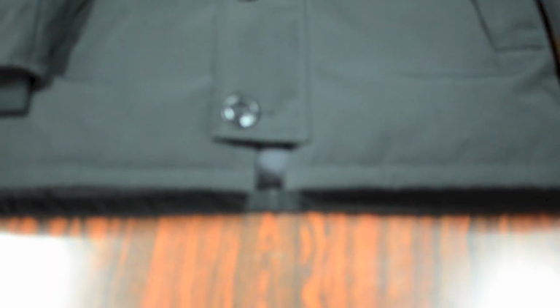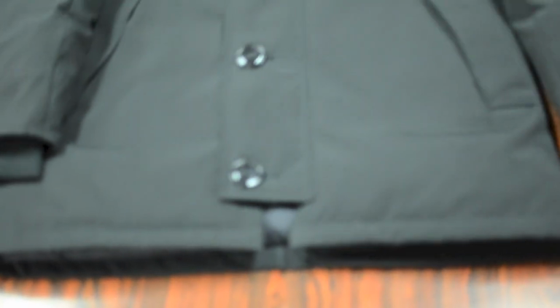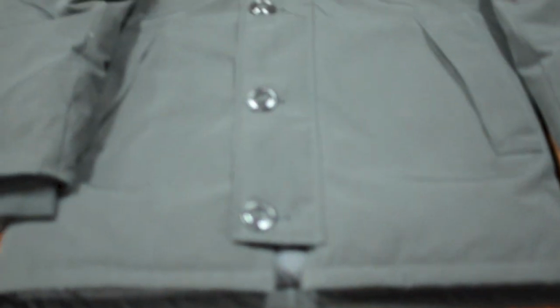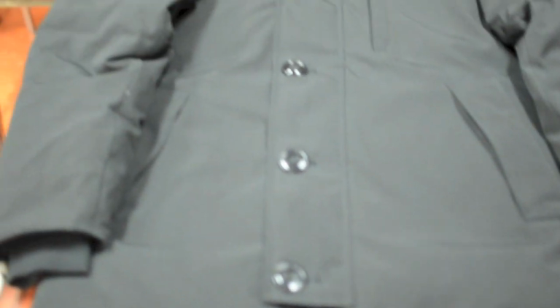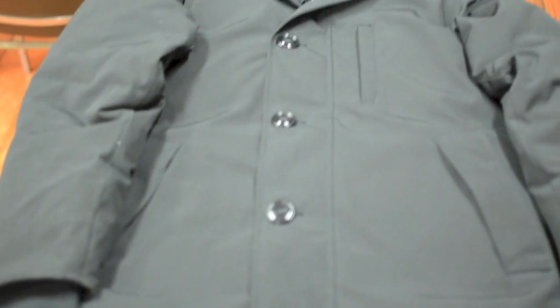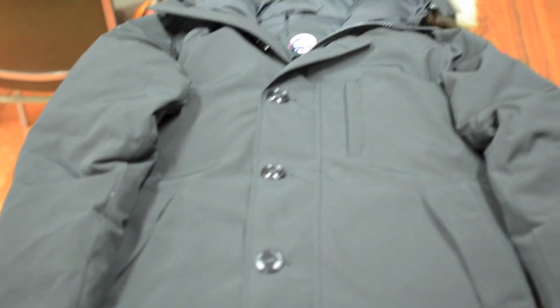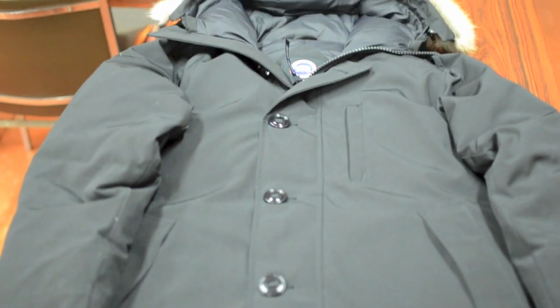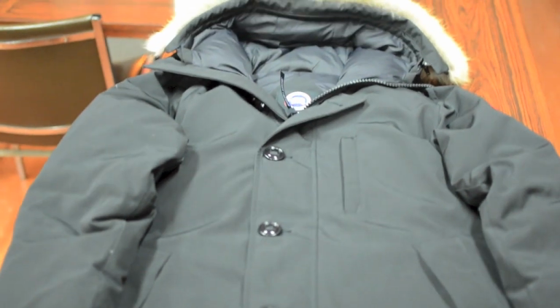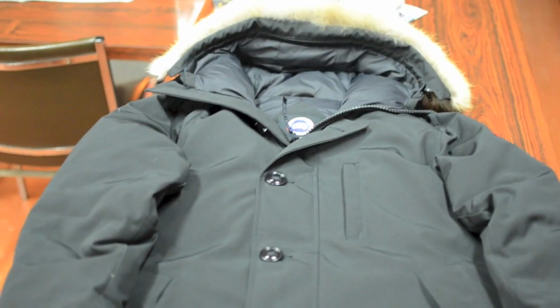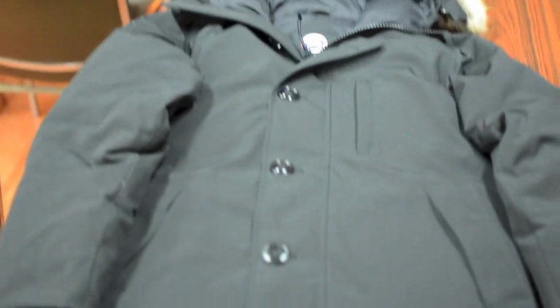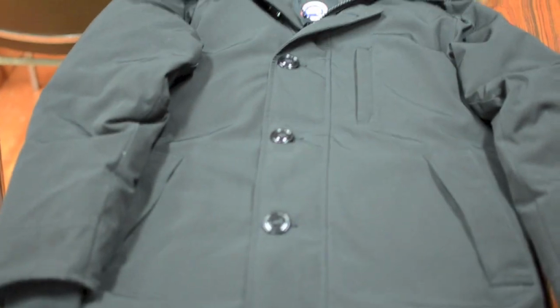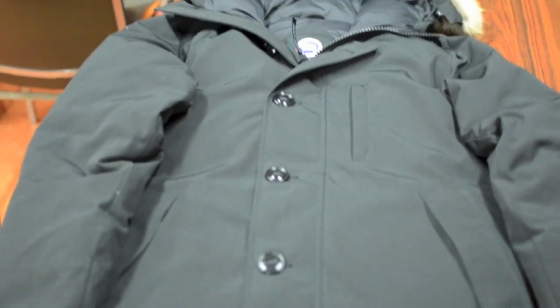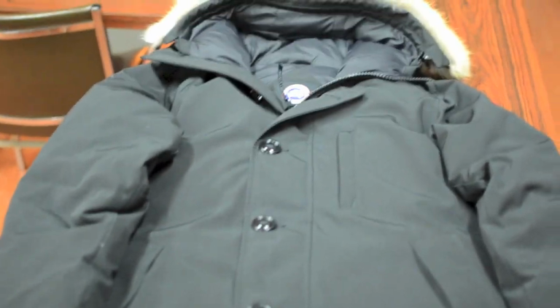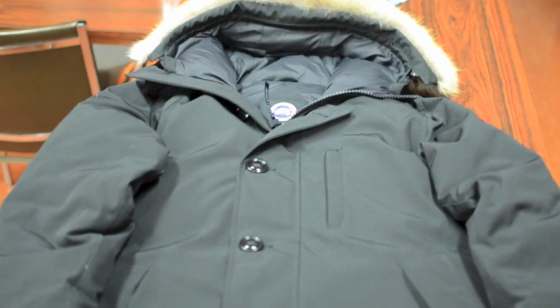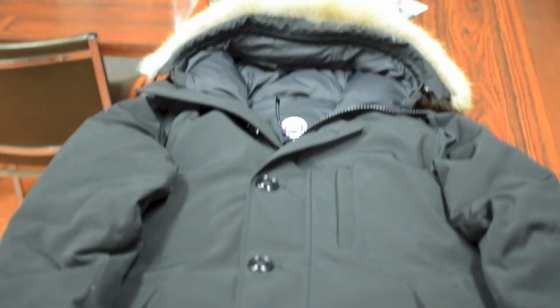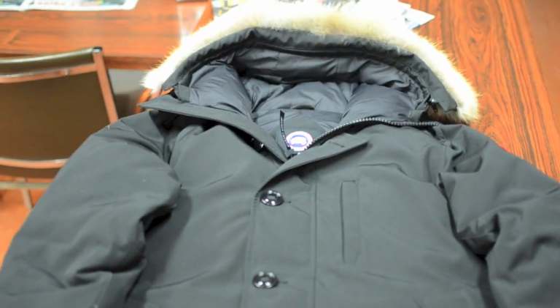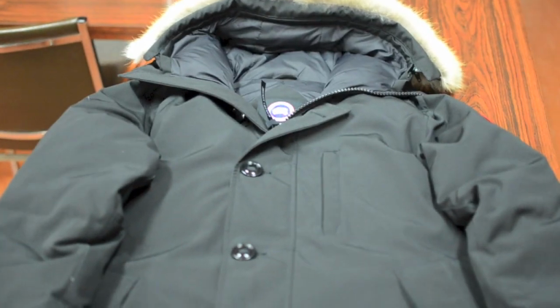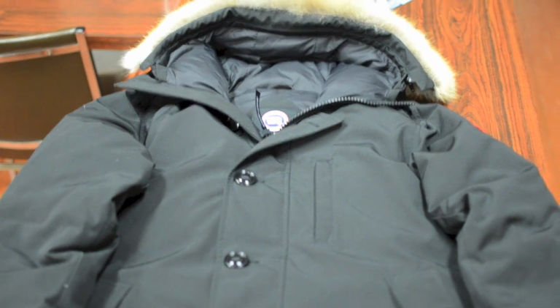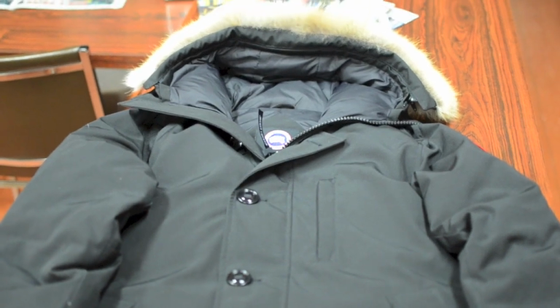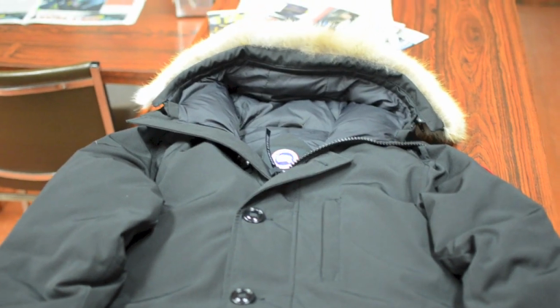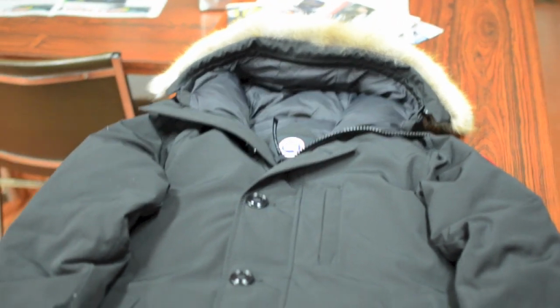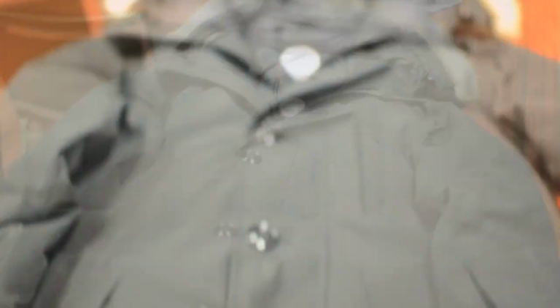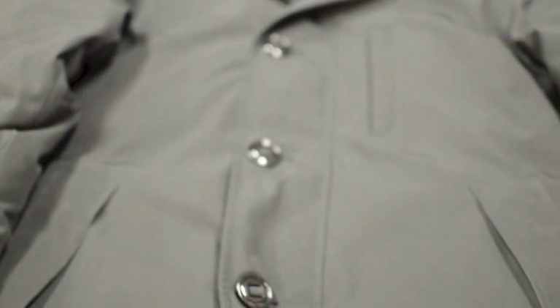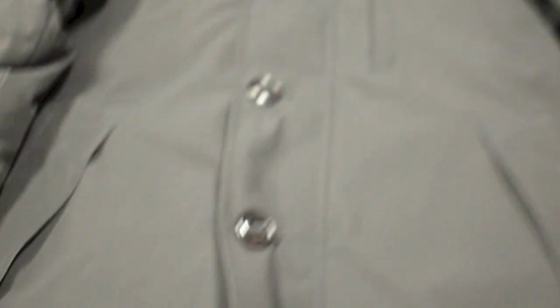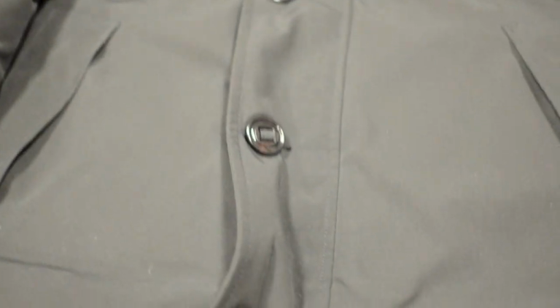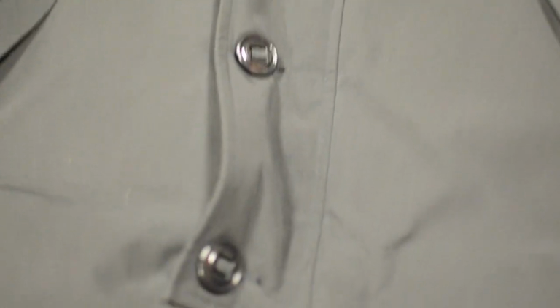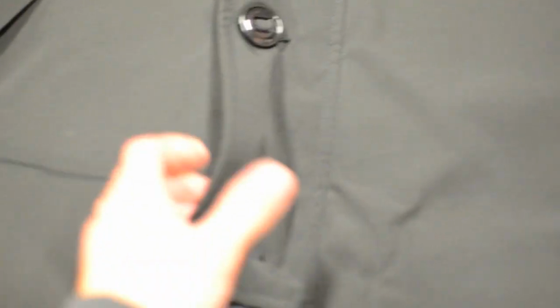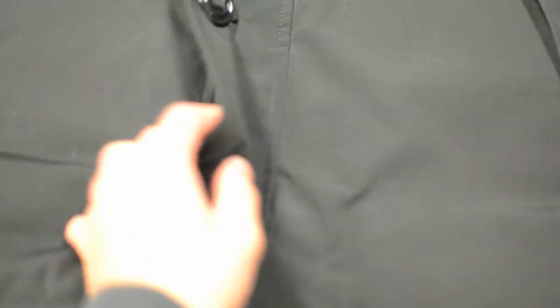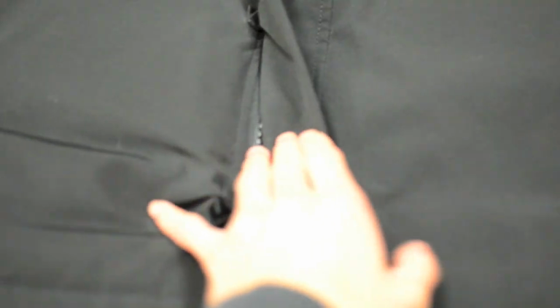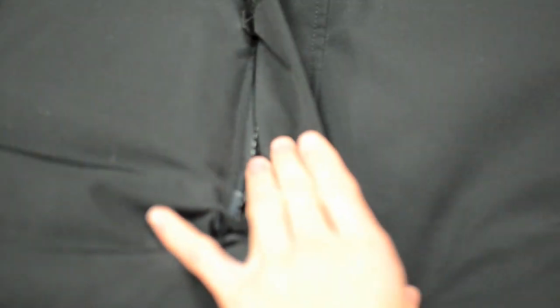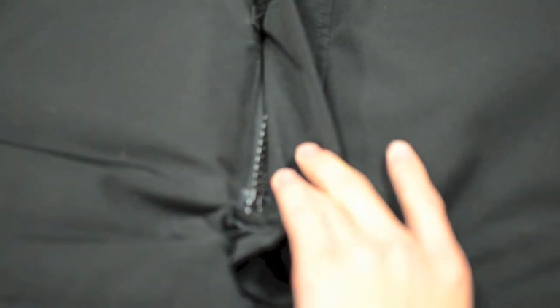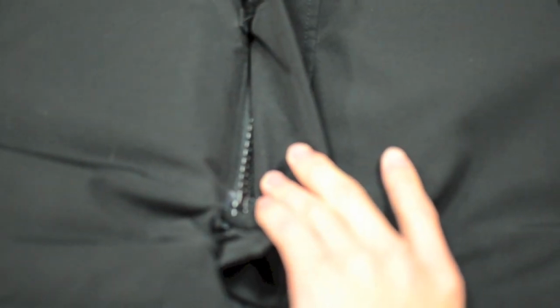One of the reasons I liked the Chateau Parka is it's one of the few models that offers a front button design, giving it a bit of a formal, peacoat-like look that I was previously used to. Unlike a peacoat however, this model does come with a zipper behind the button flap.